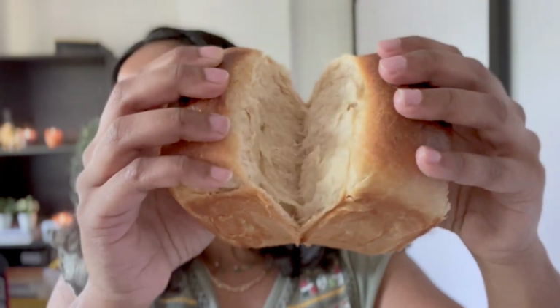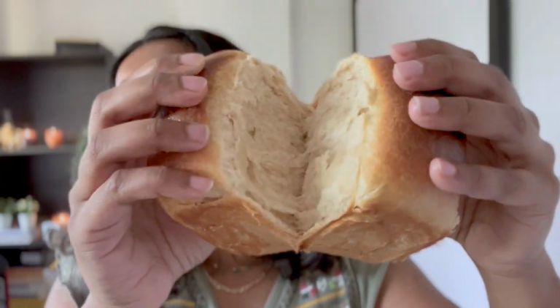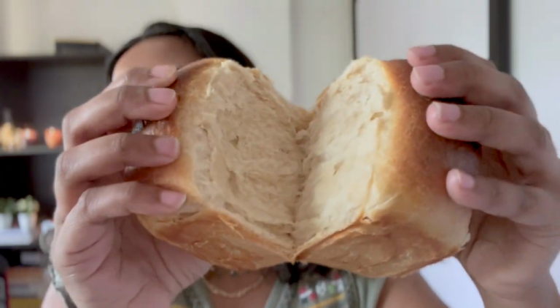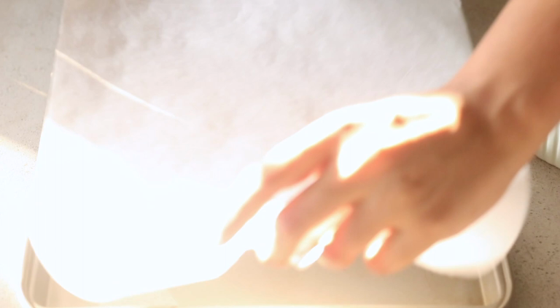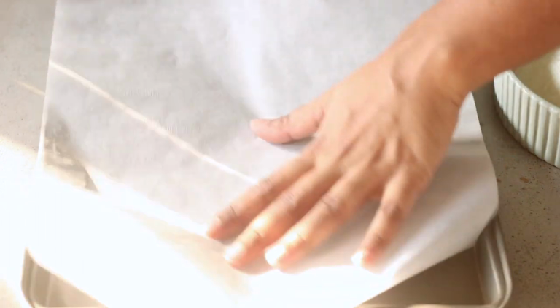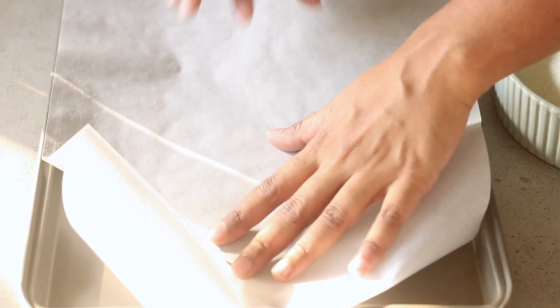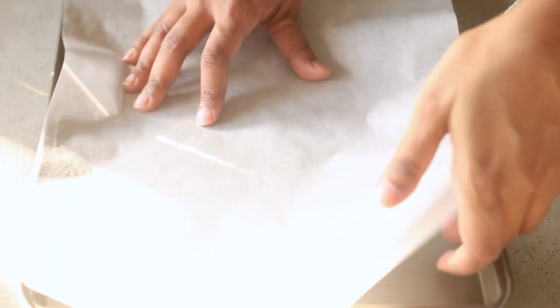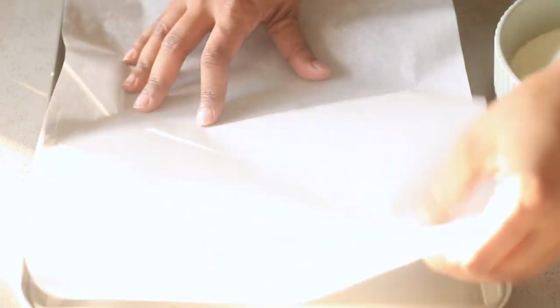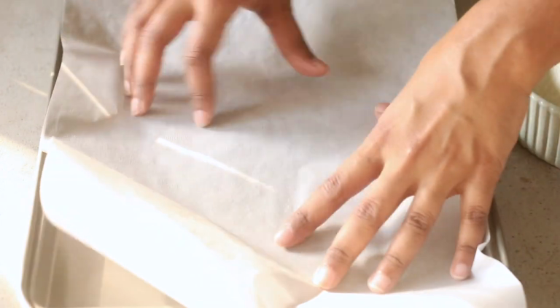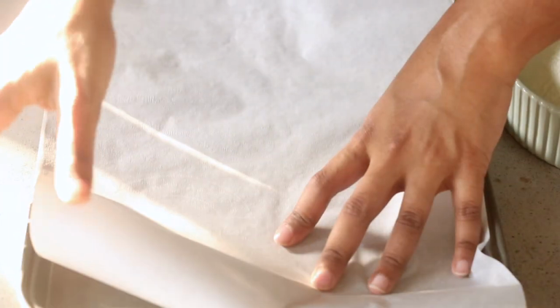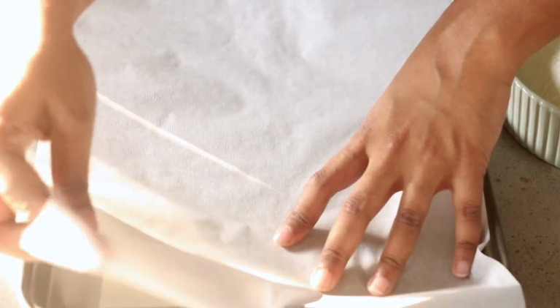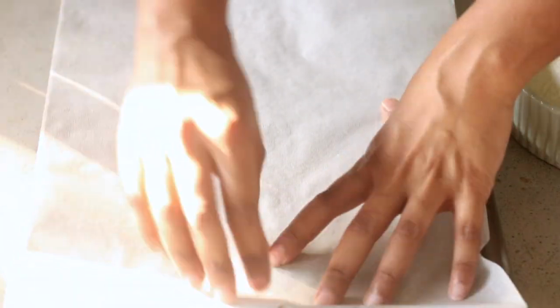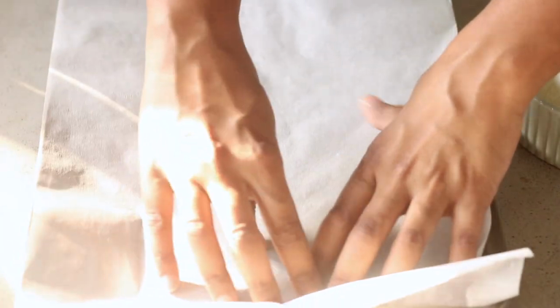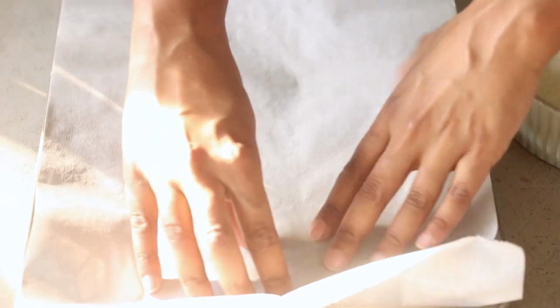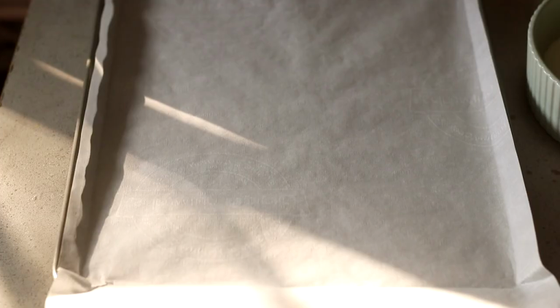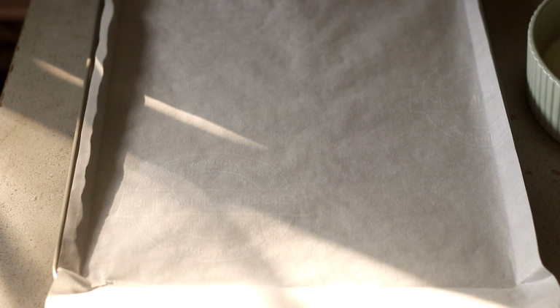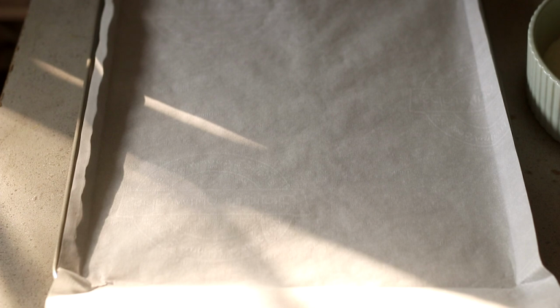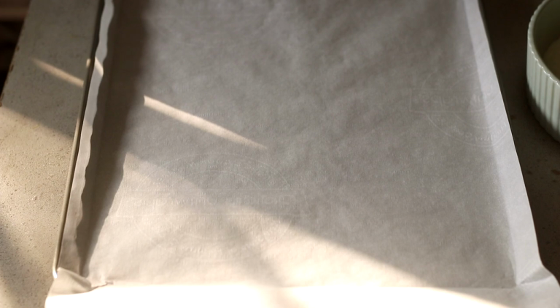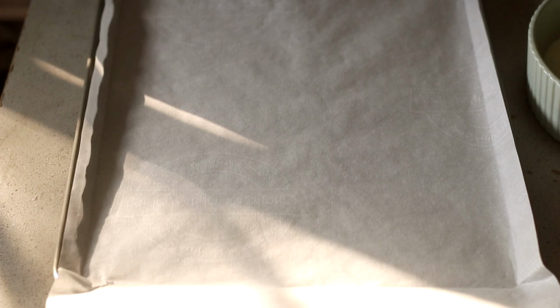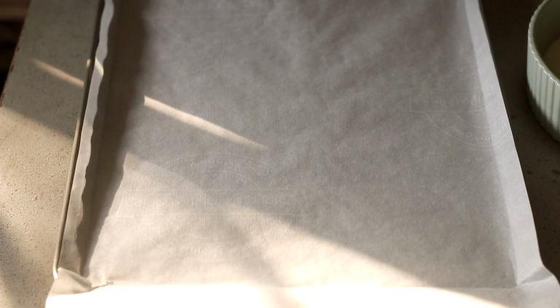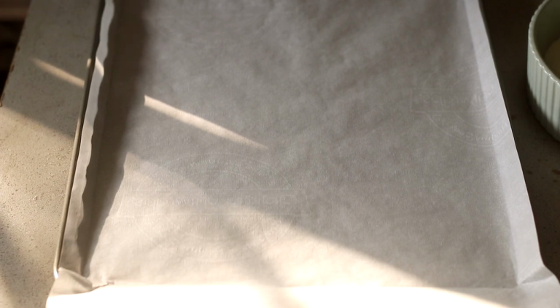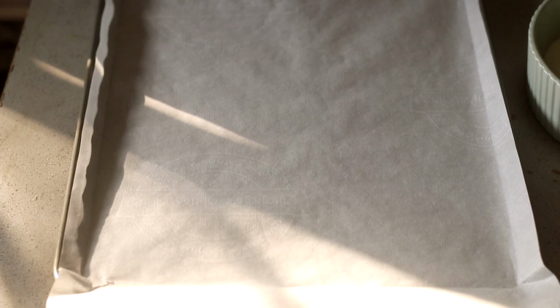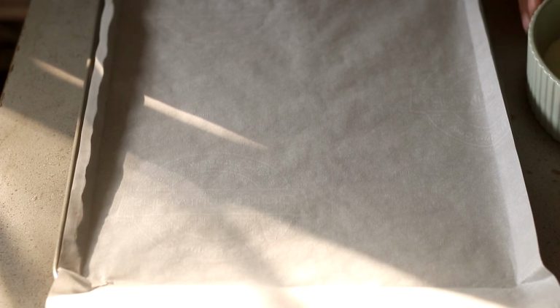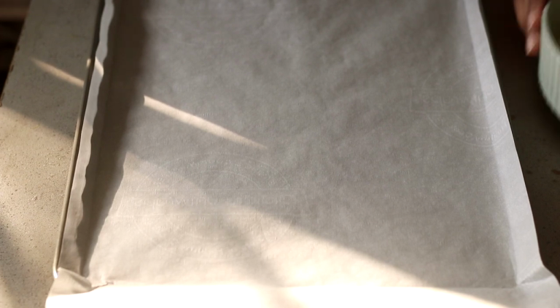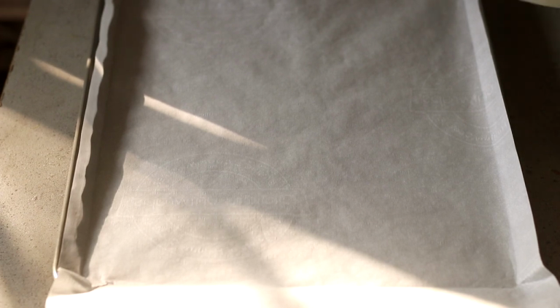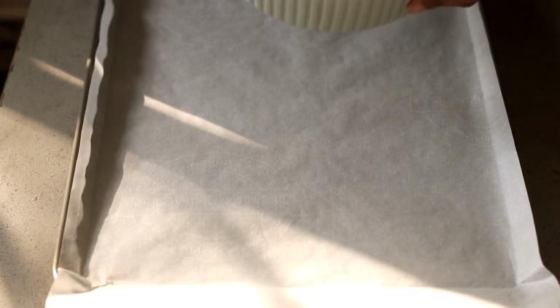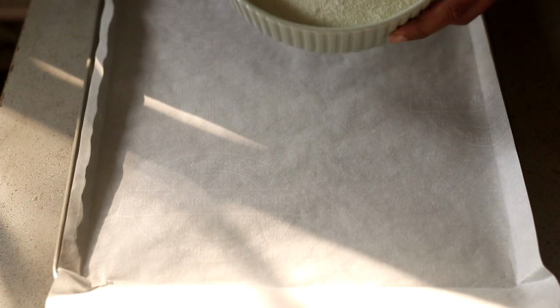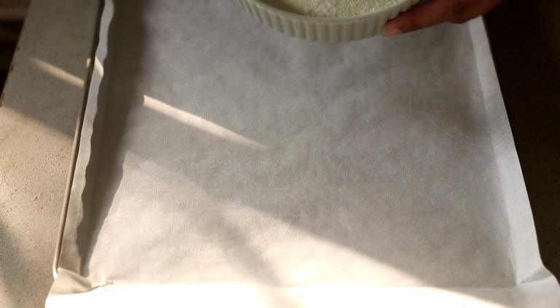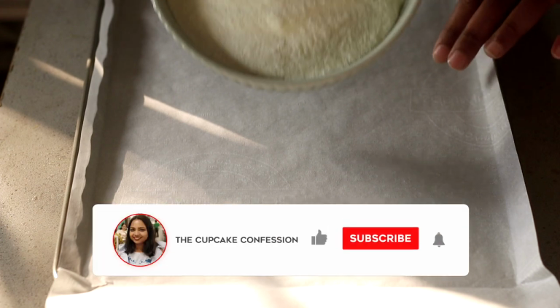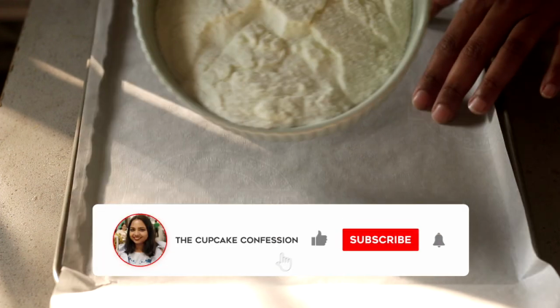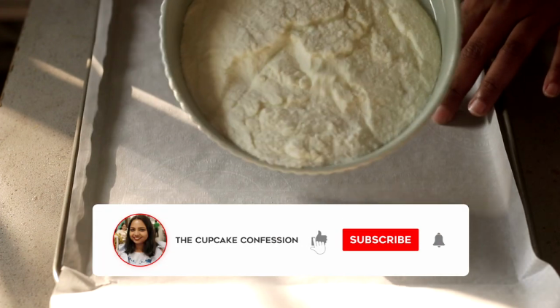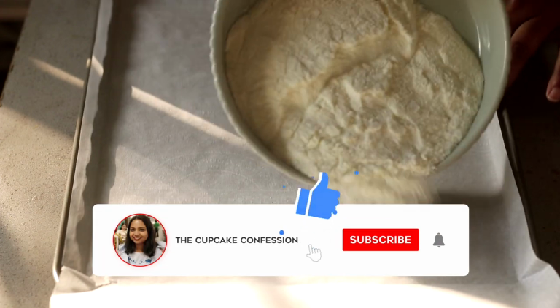So let's get started! First, you're going to preheat your oven to 140 degrees Celsius and line your baking tray with parchment paper. And now — drum roll — it's time for the secret ingredient, and that is milk powder!